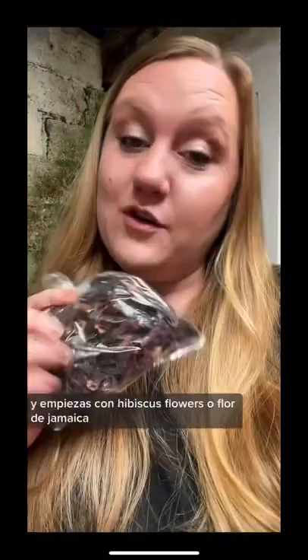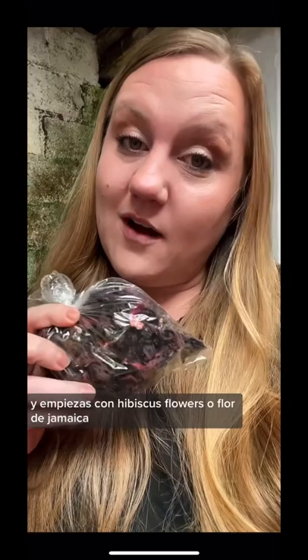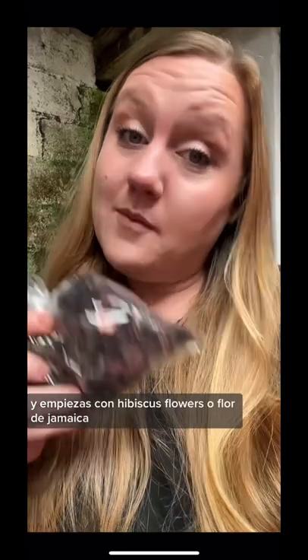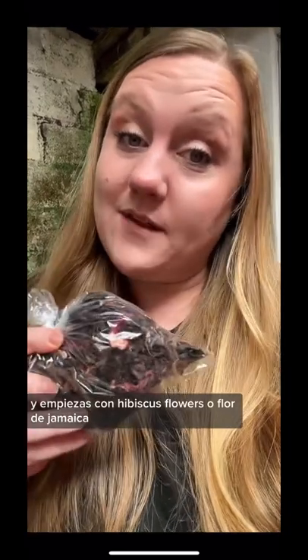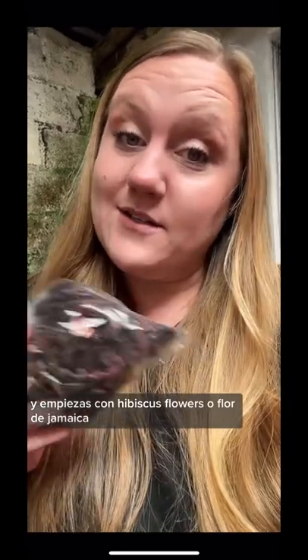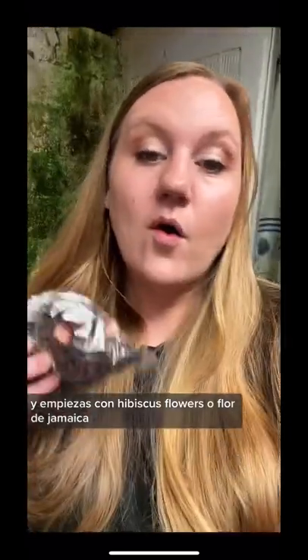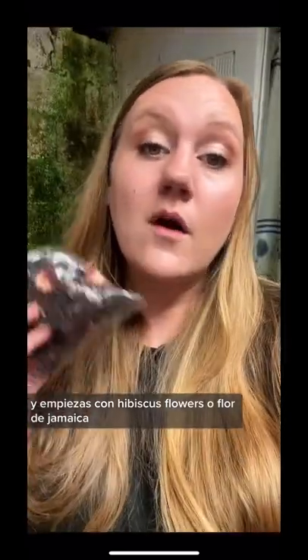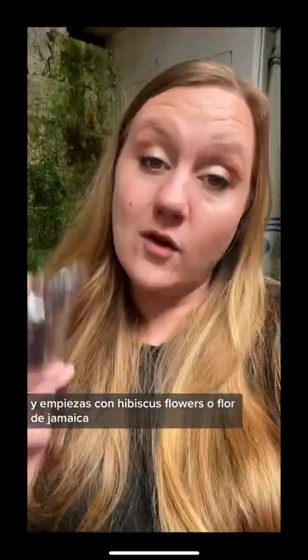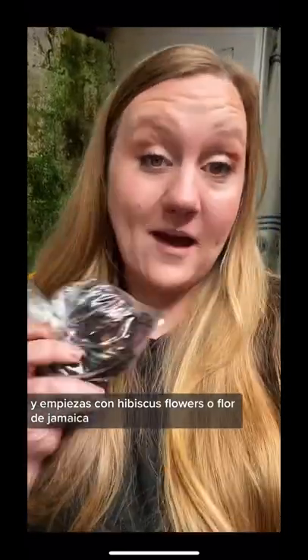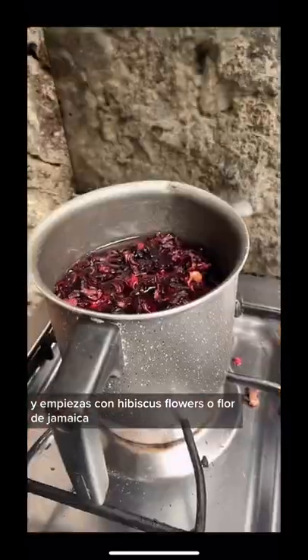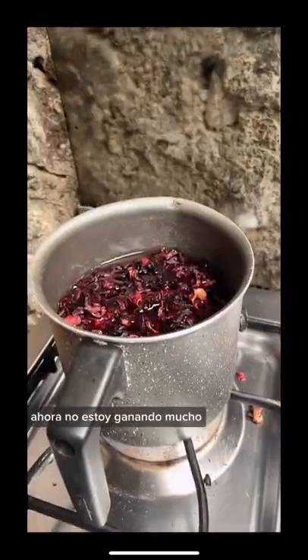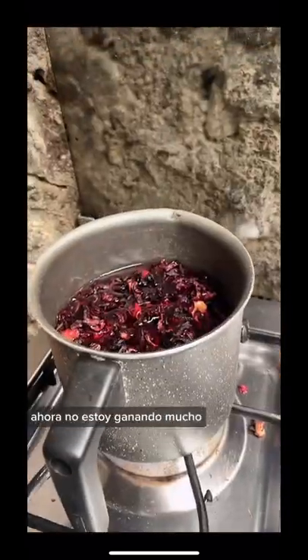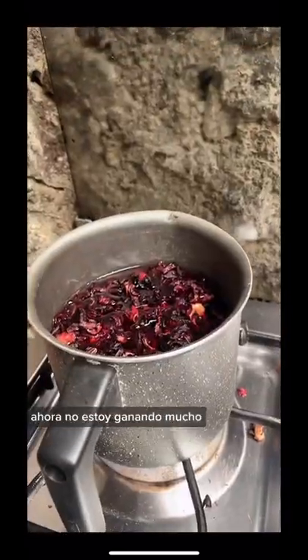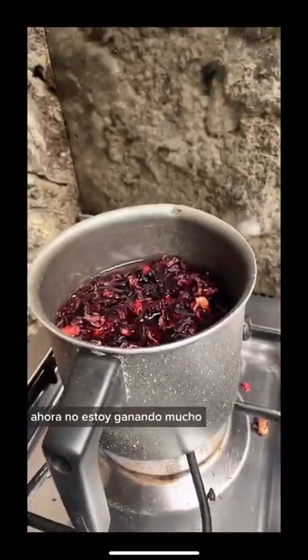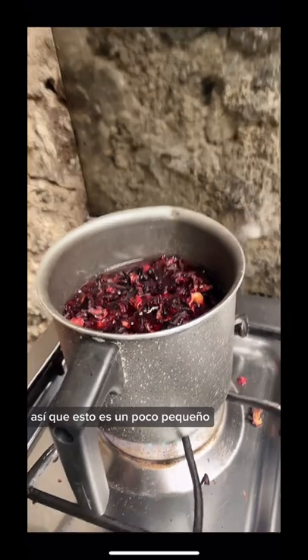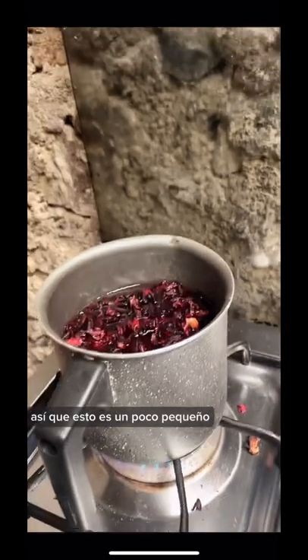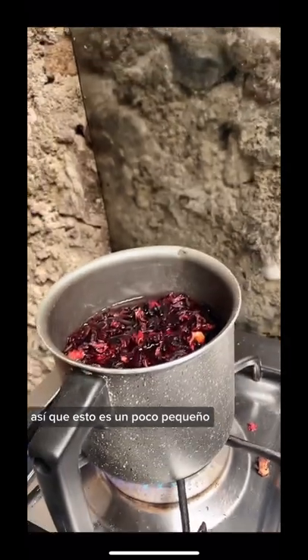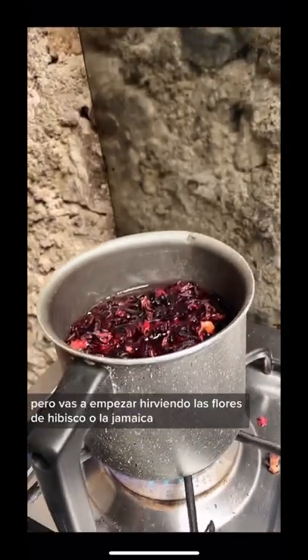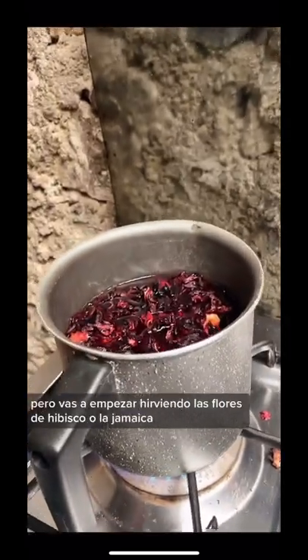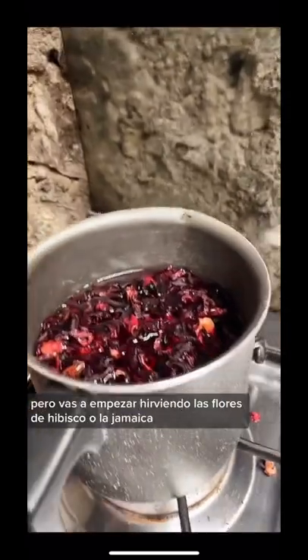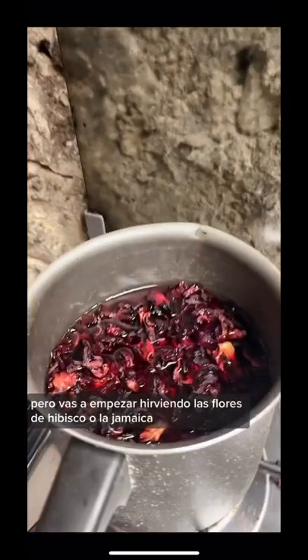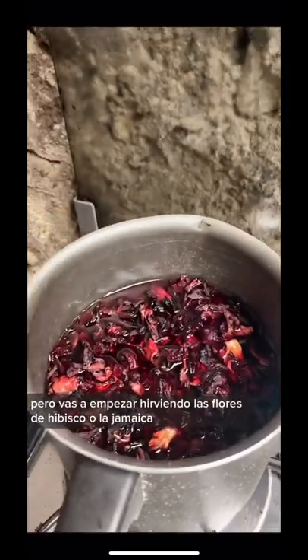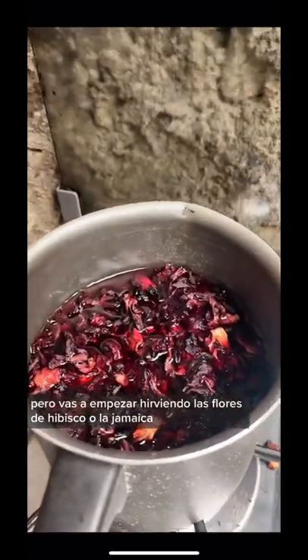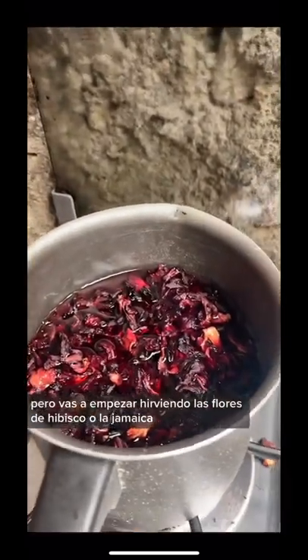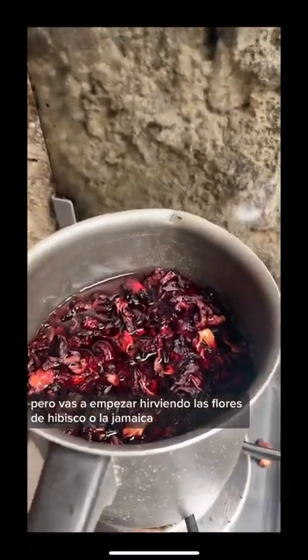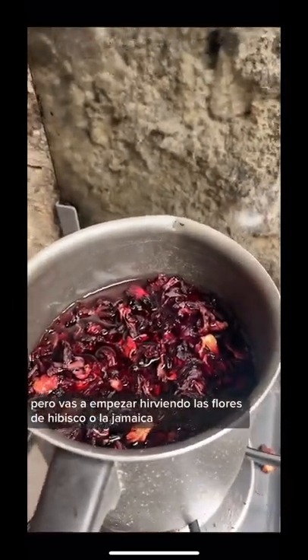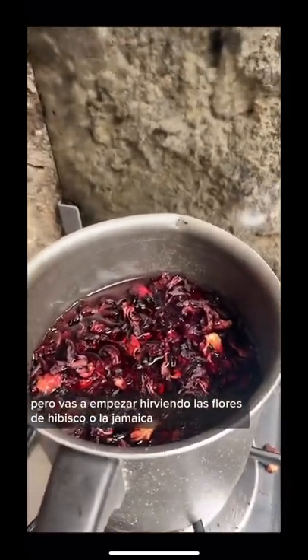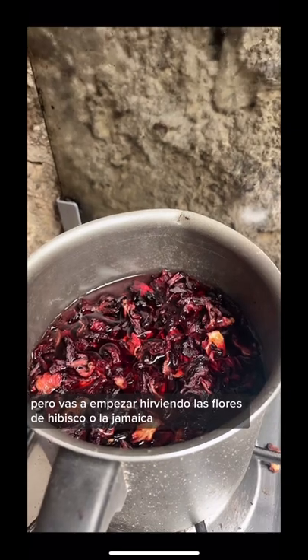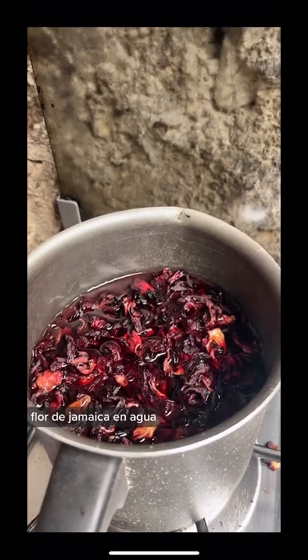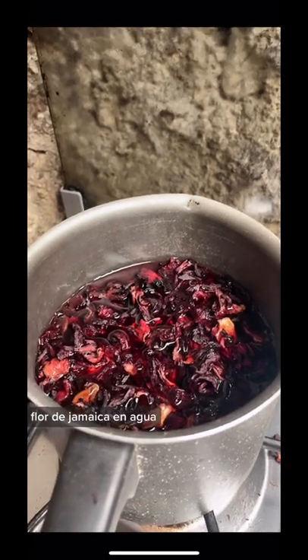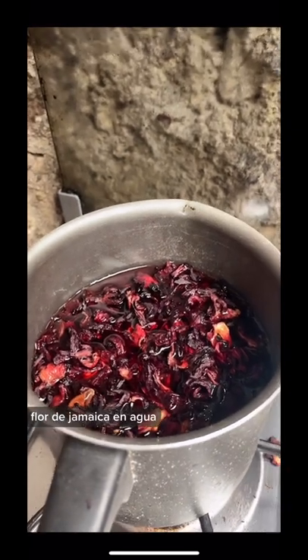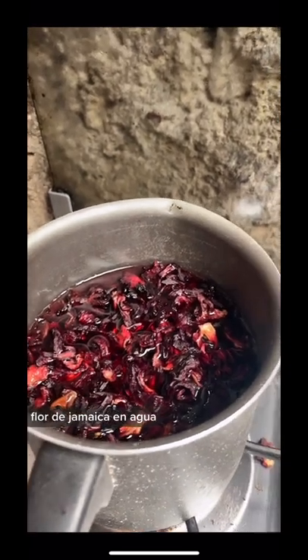You start off with hibiscus flowers, or flor de jamaica. I'm not making a ton so this is a small batch, but you're going to start by boiling the hibiscus flowers — the flor de jamaica — in water.